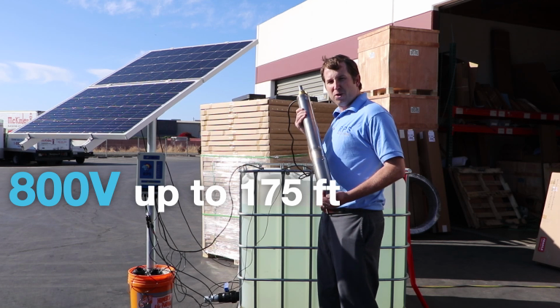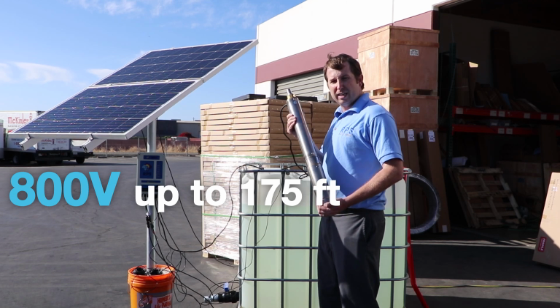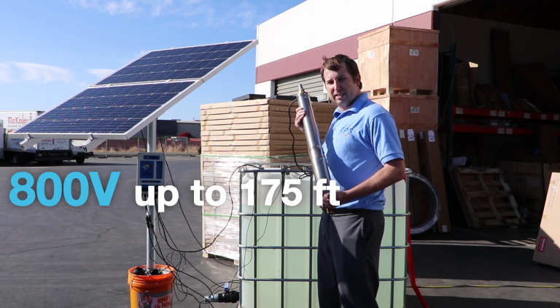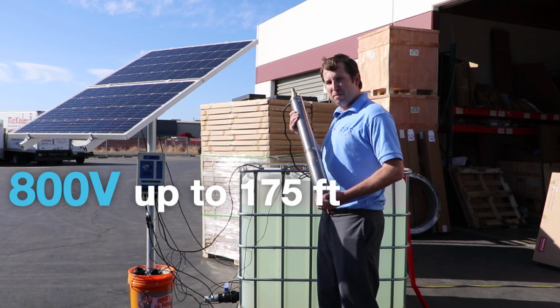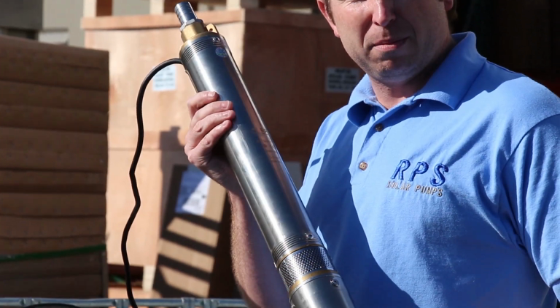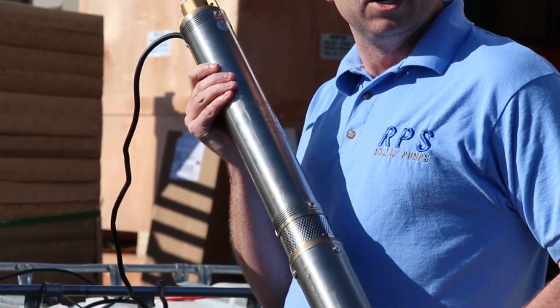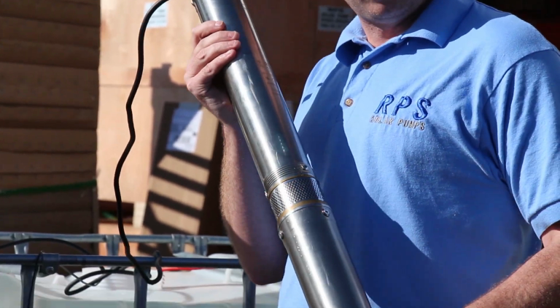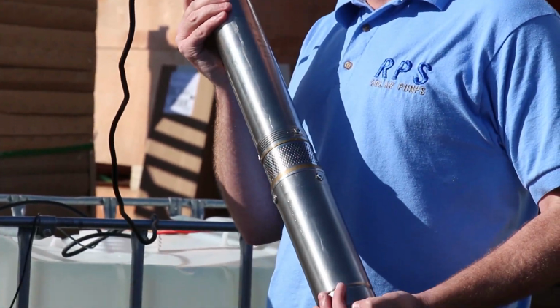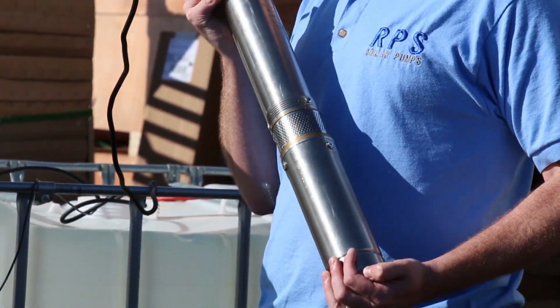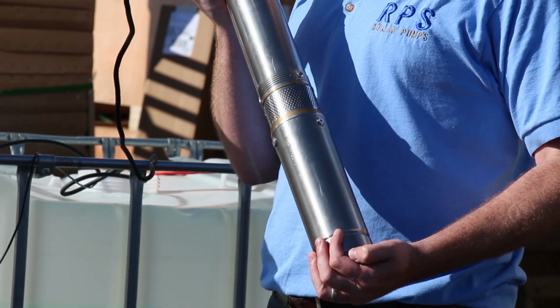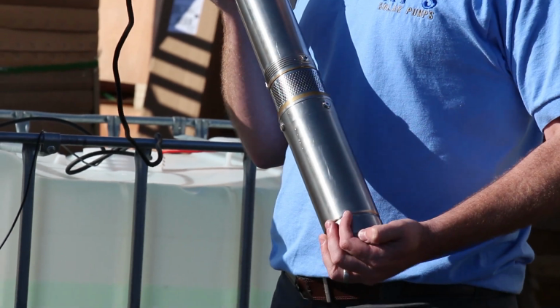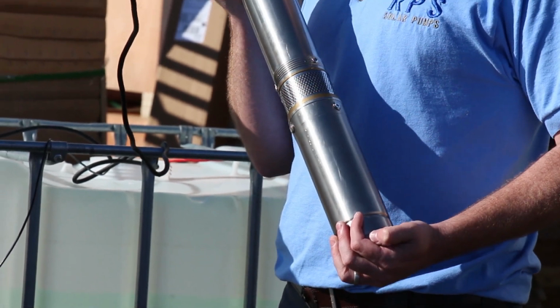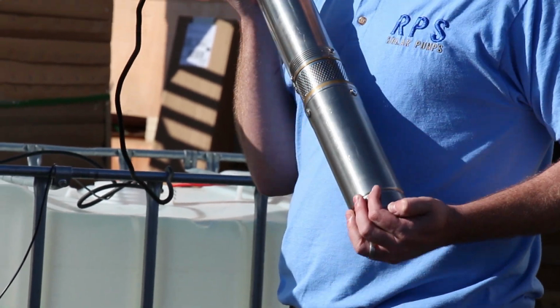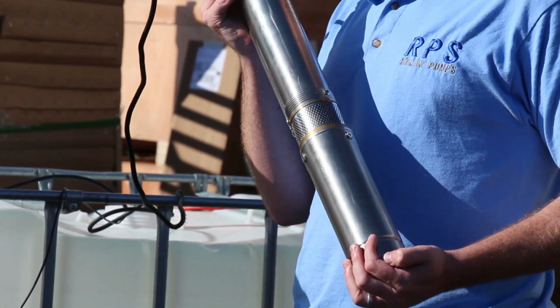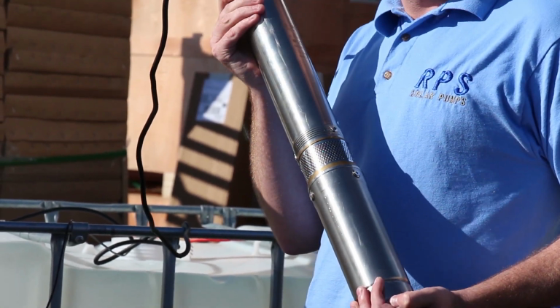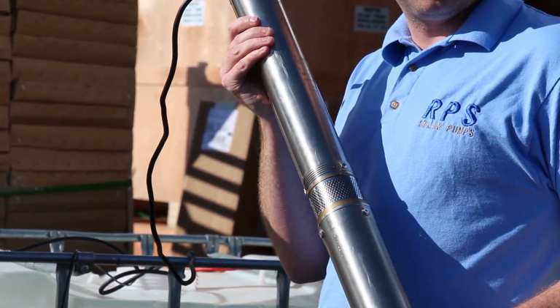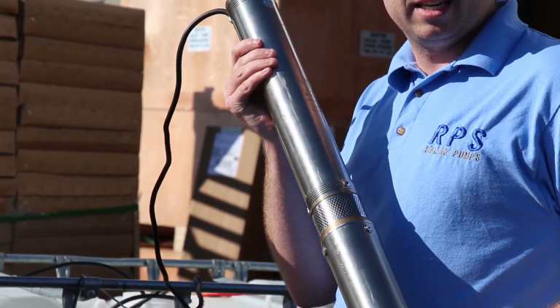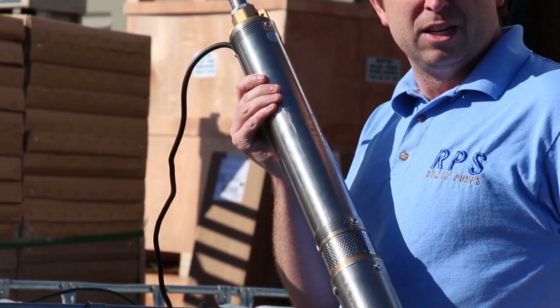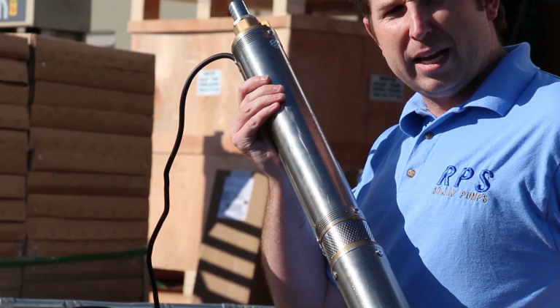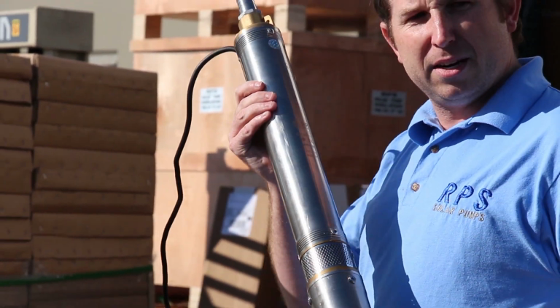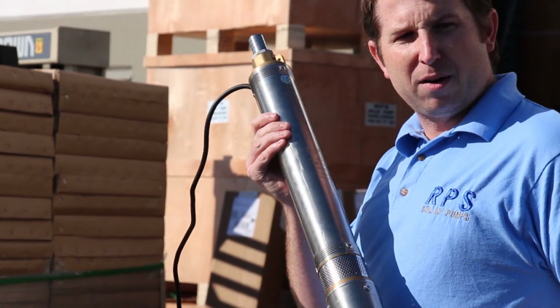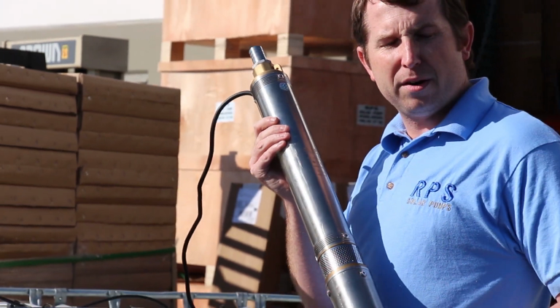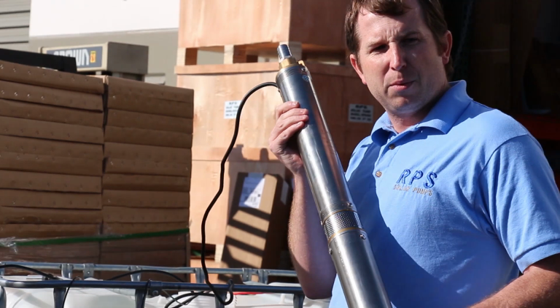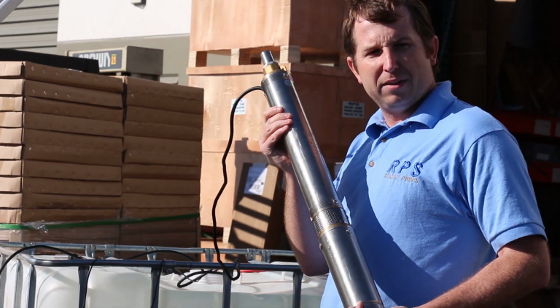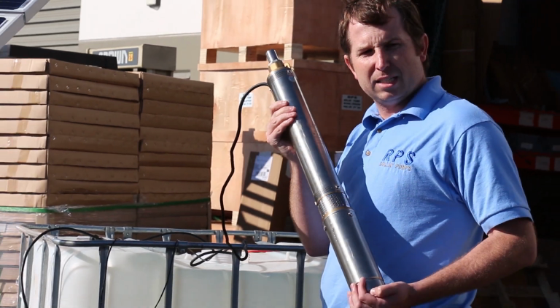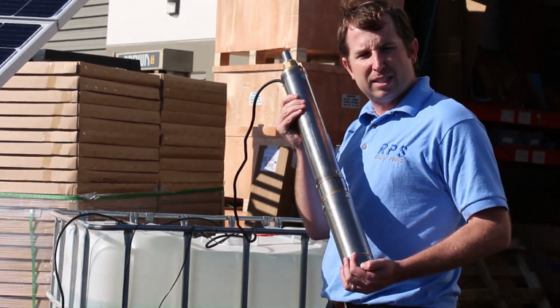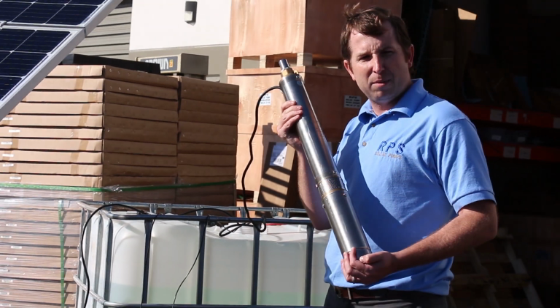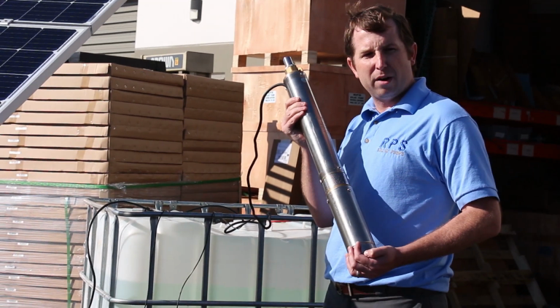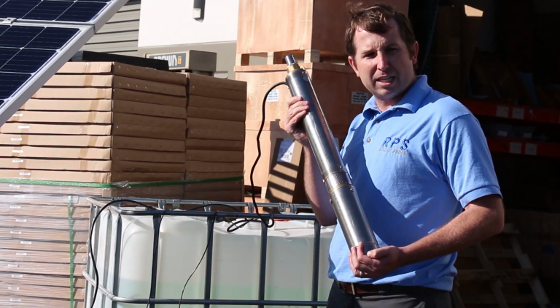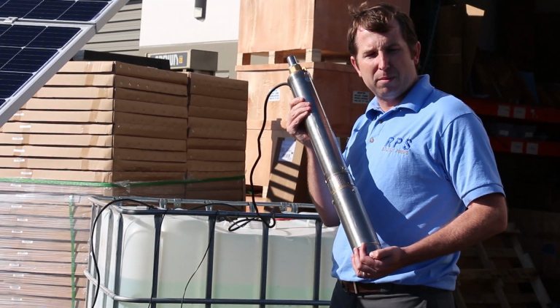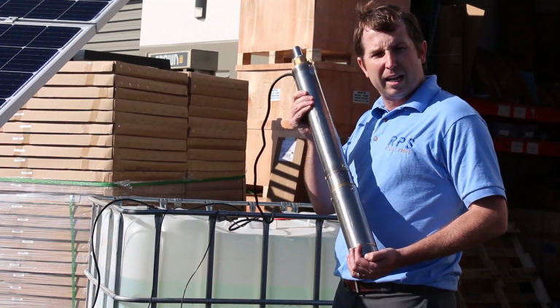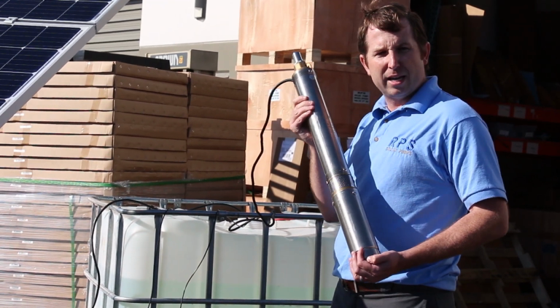The great thing is it's the same pump and motor, so if you want to upgrade later you can start off with the 400V and then upgrade to the 800V. We're gonna get this here in the tank of water and give it a test so you can see how much water this actually pumps at low heads.